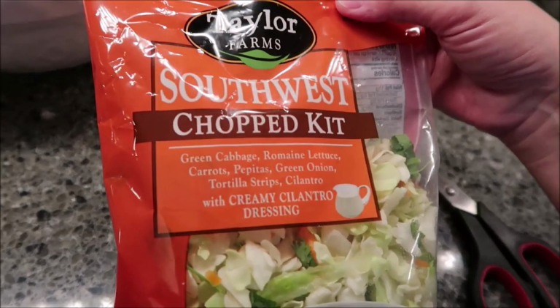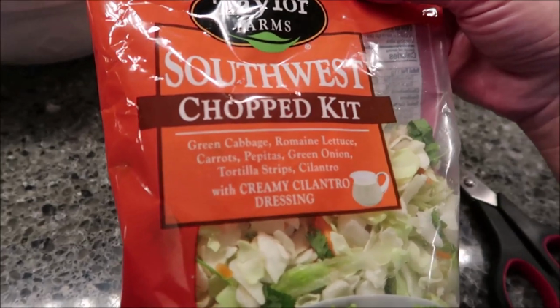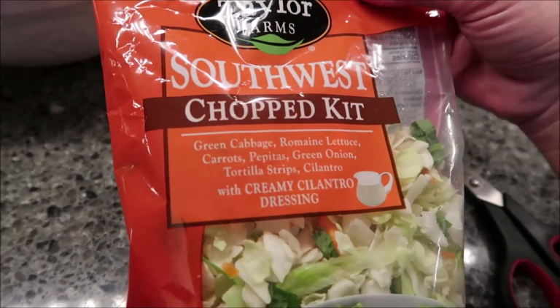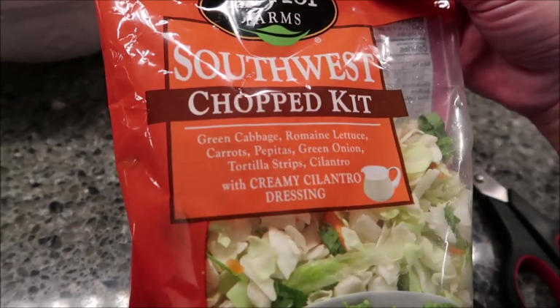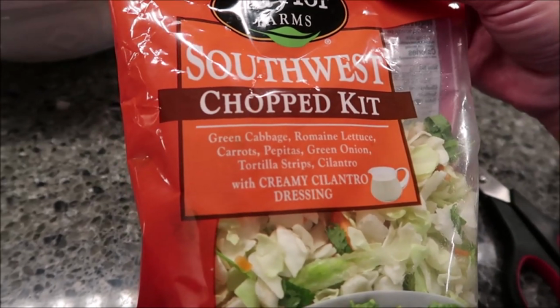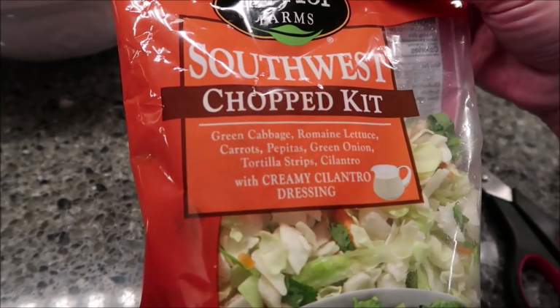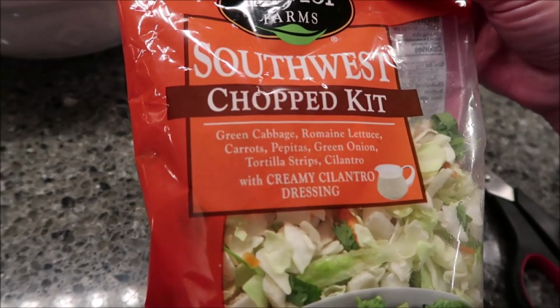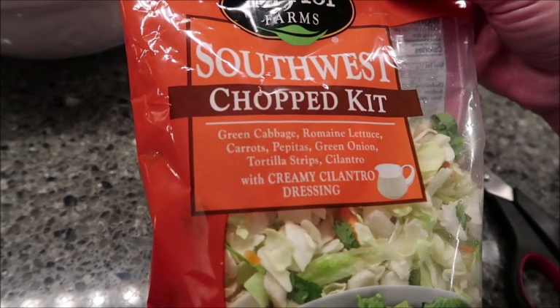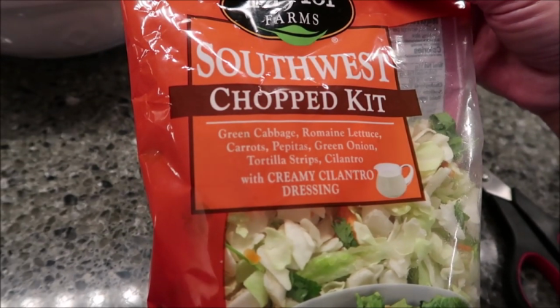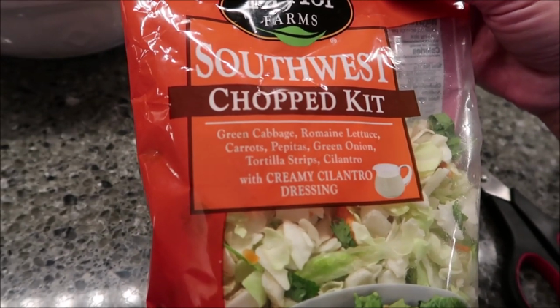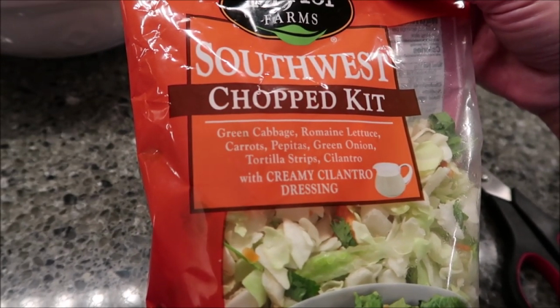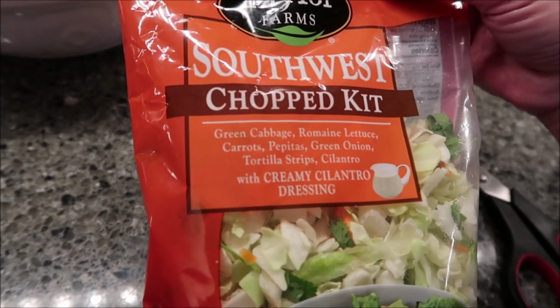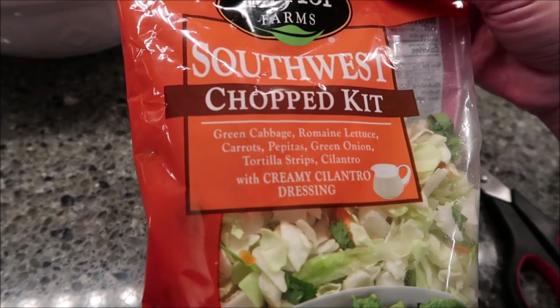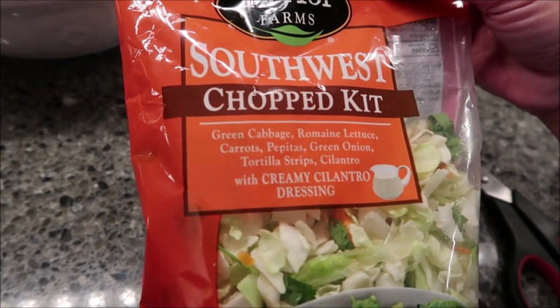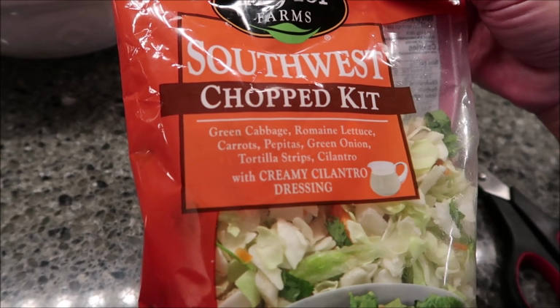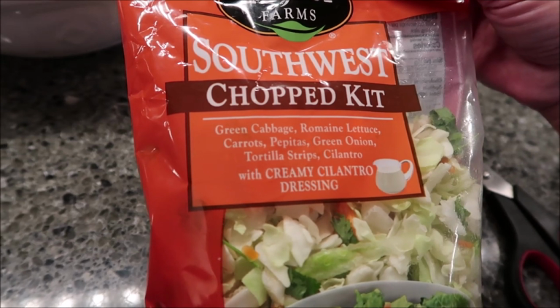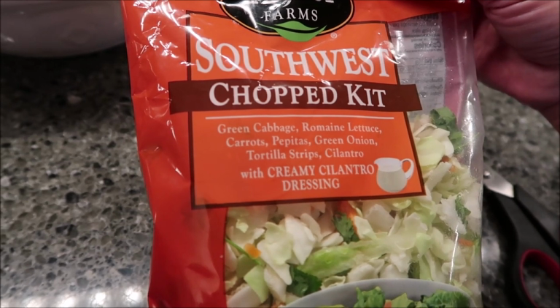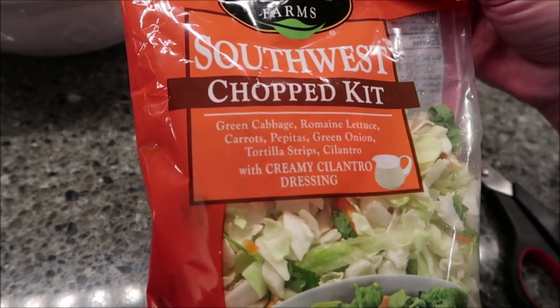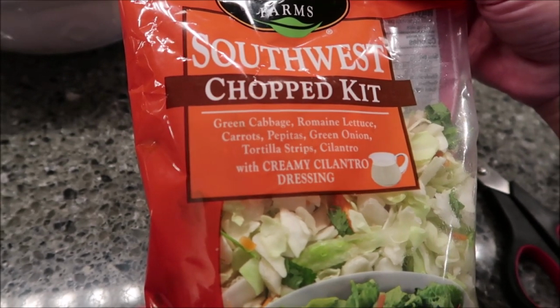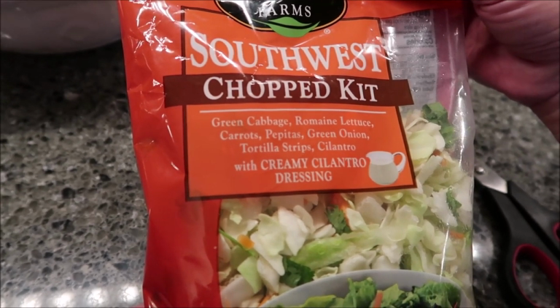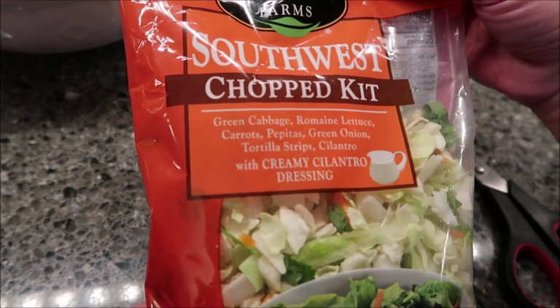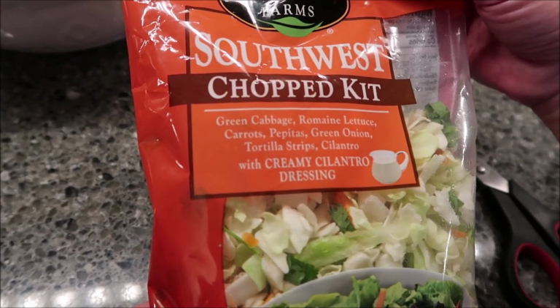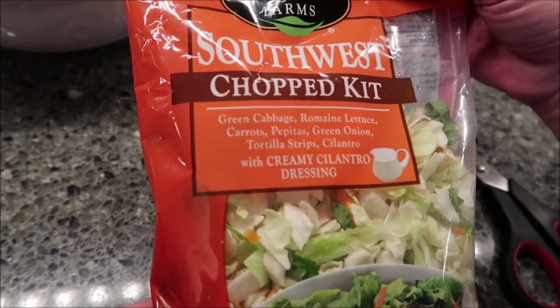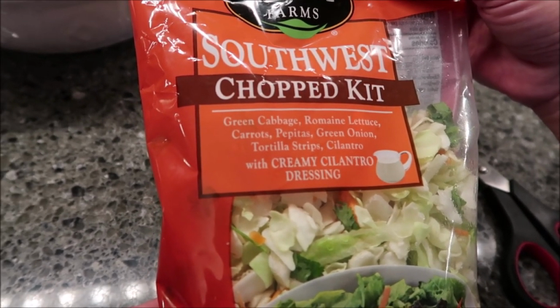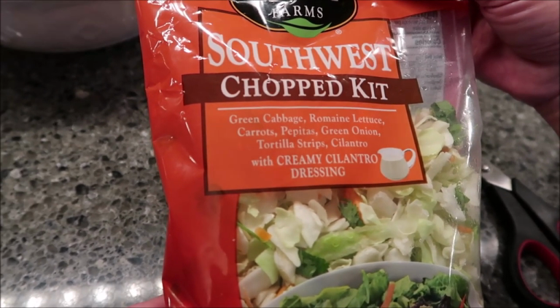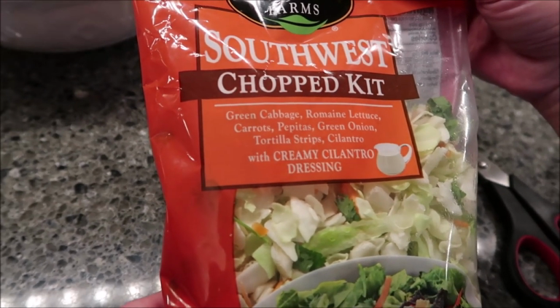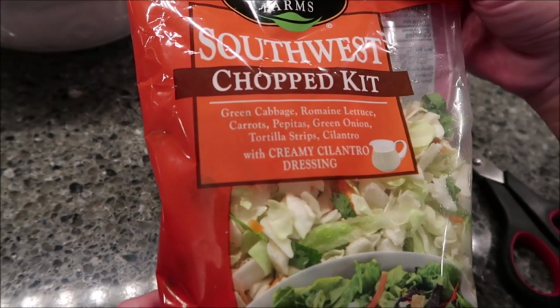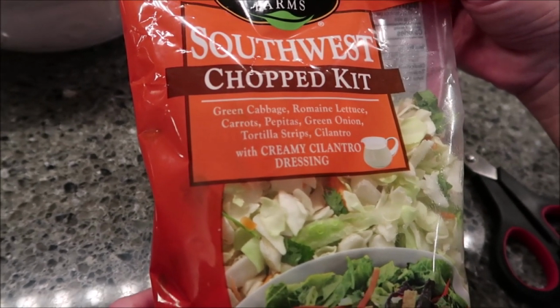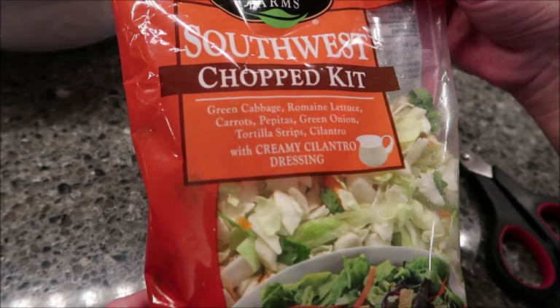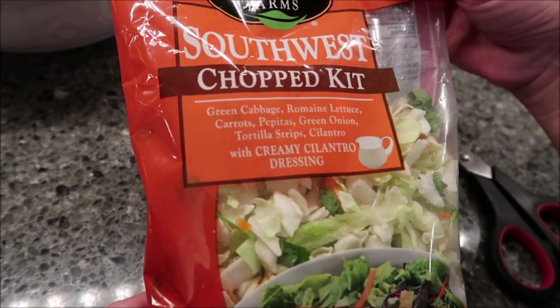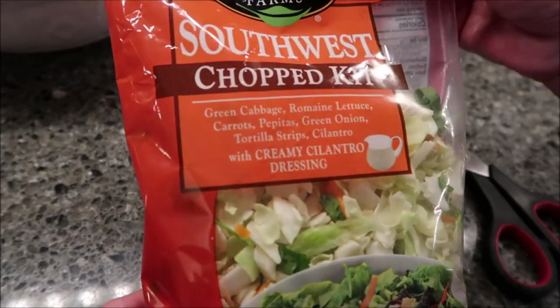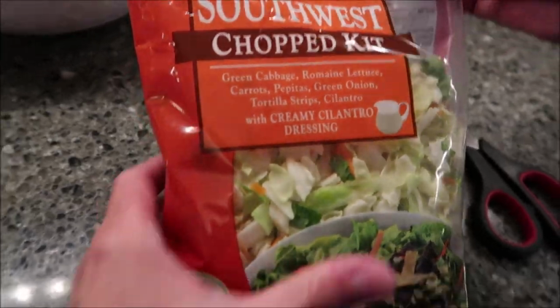It has green cabbage, romaine lettuce, carrots, pepitas, green onion, tortilla strips, and cilantro with creamy cilantro dressing.